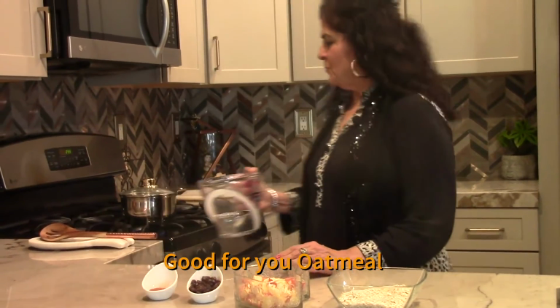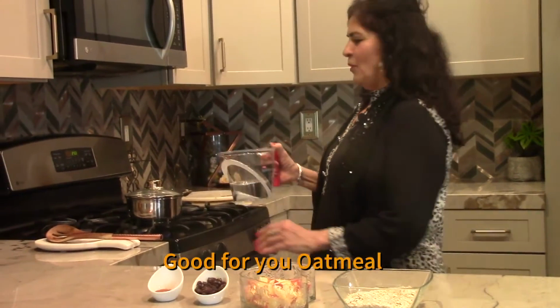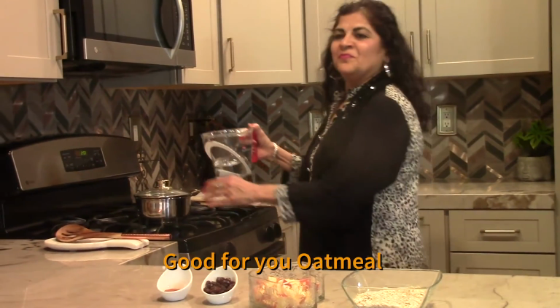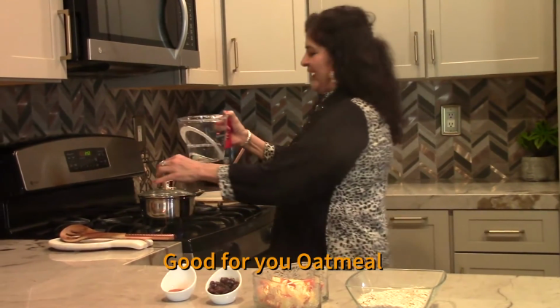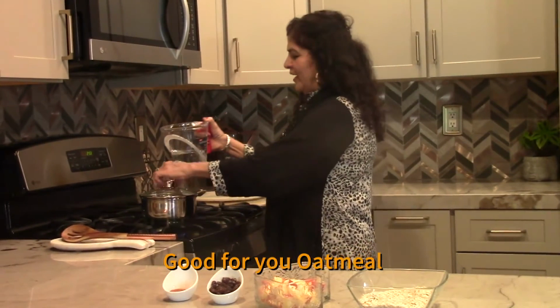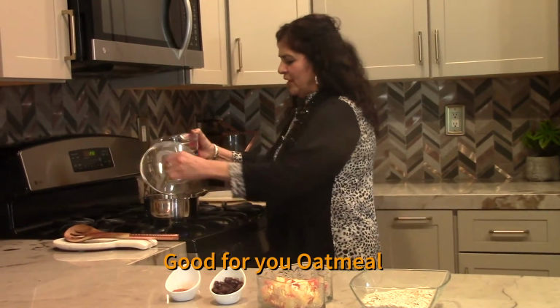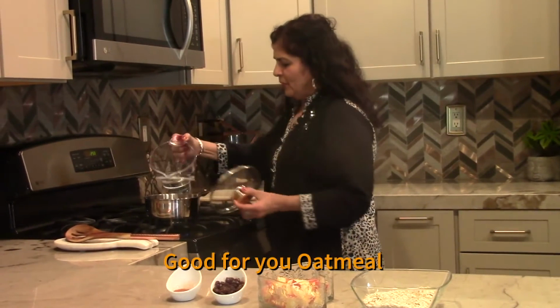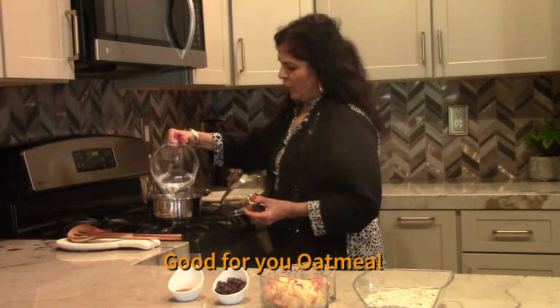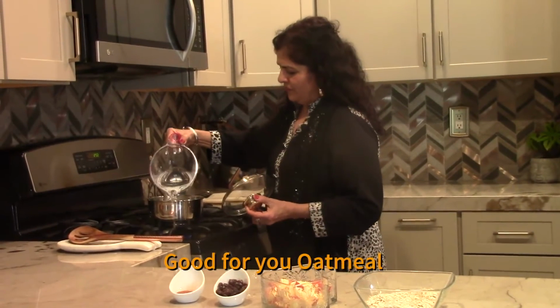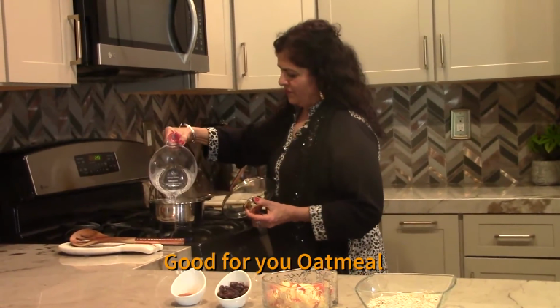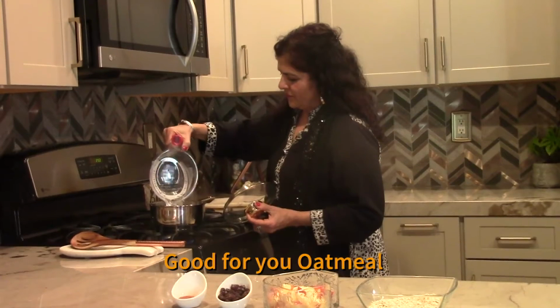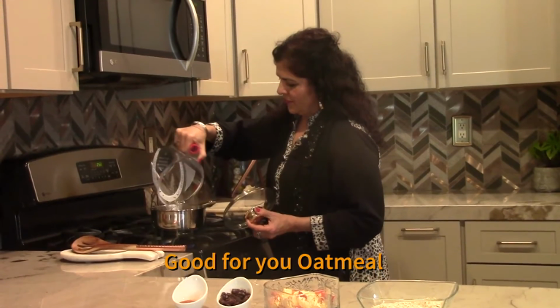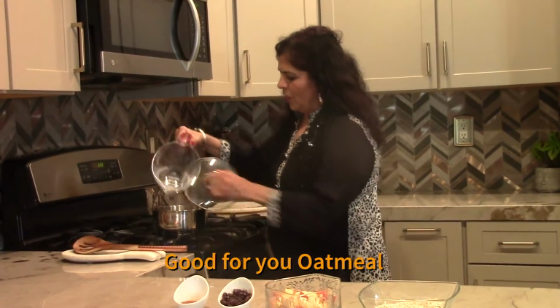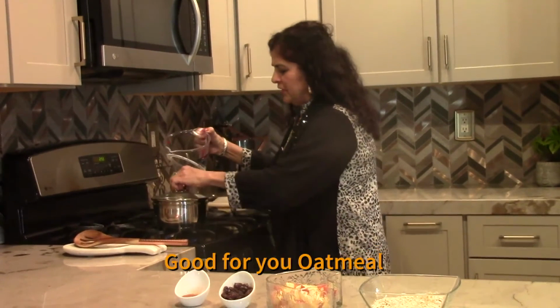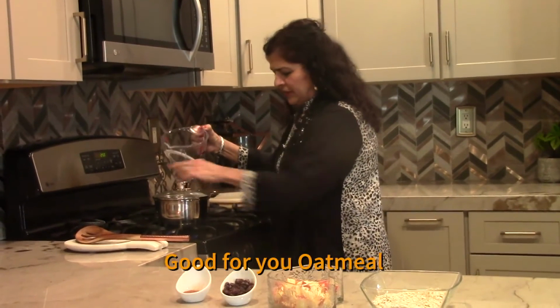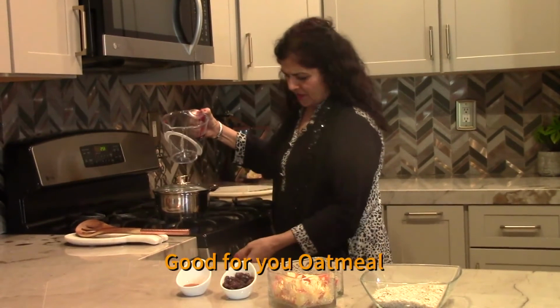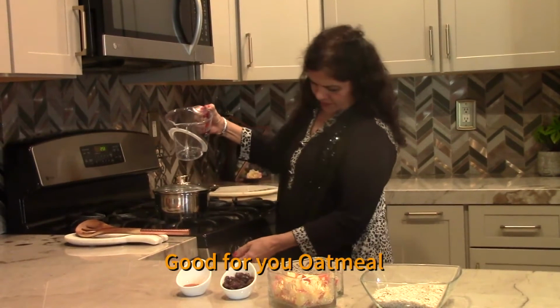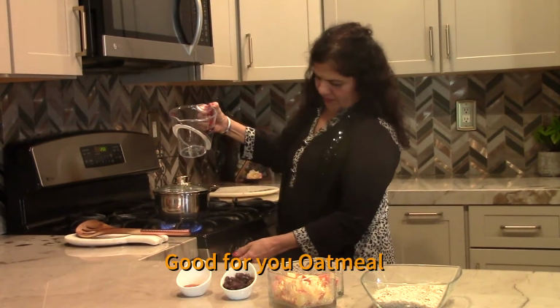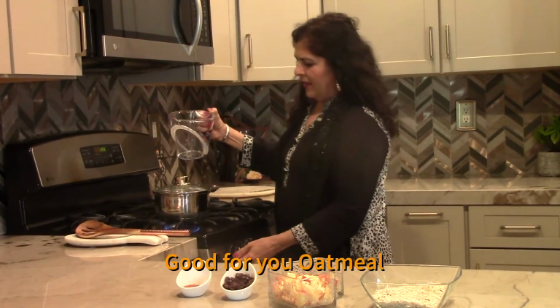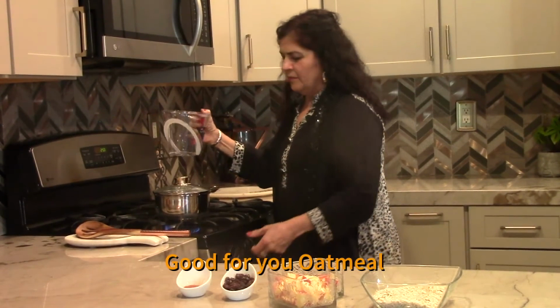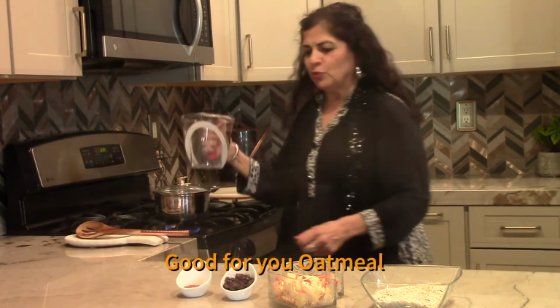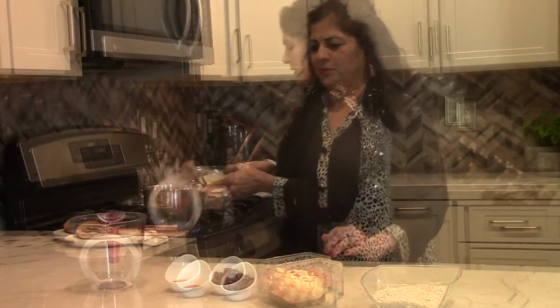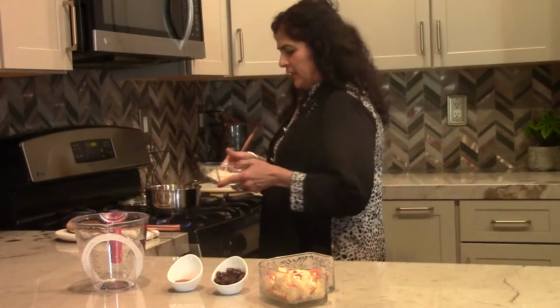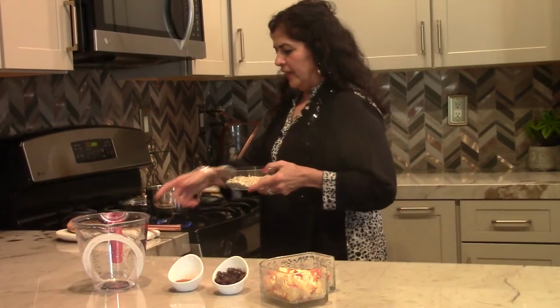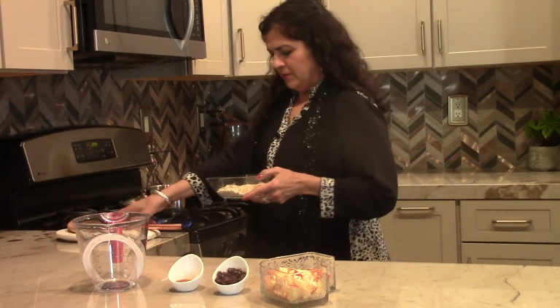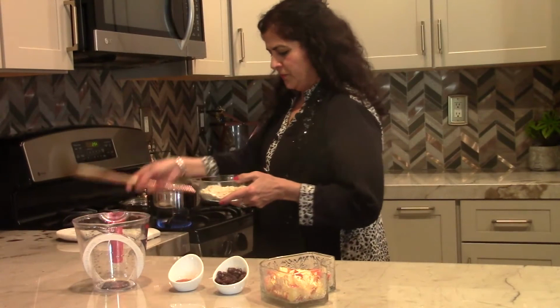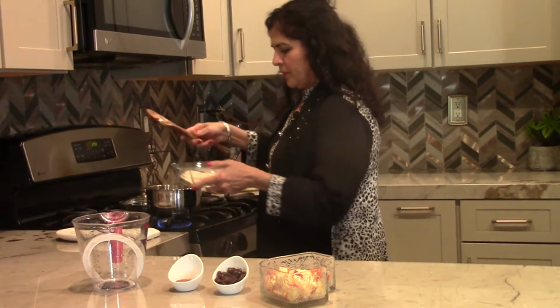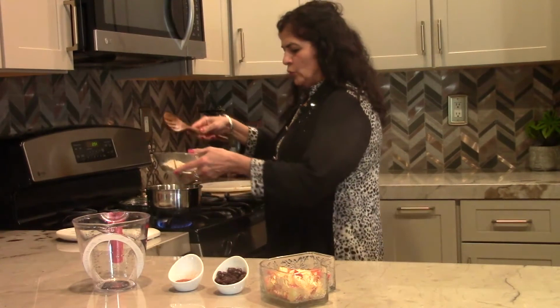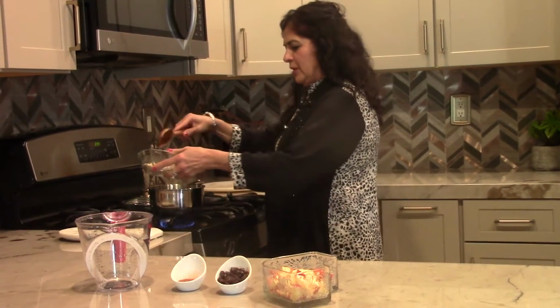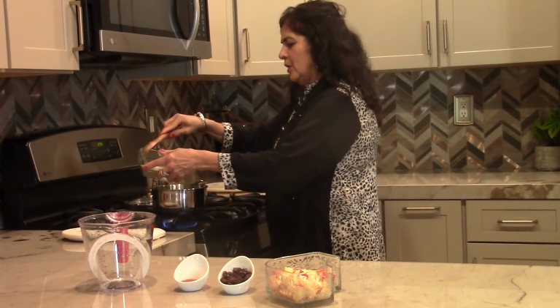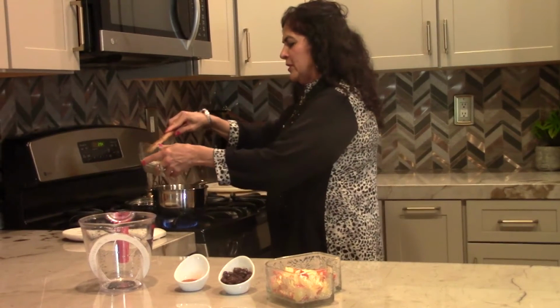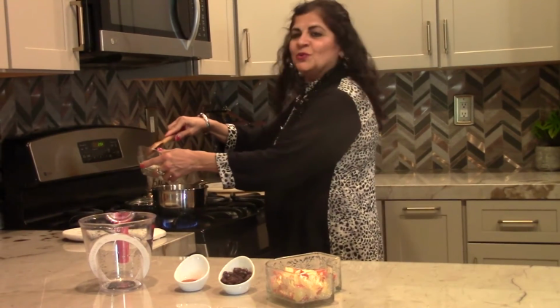First thing we do is take a pot and add one and a half cups of water on medium heat and bring it to a boil. Then we can add the oatmeal.